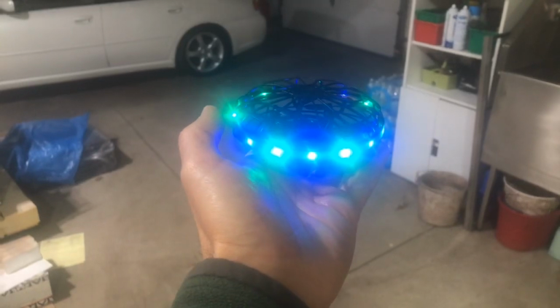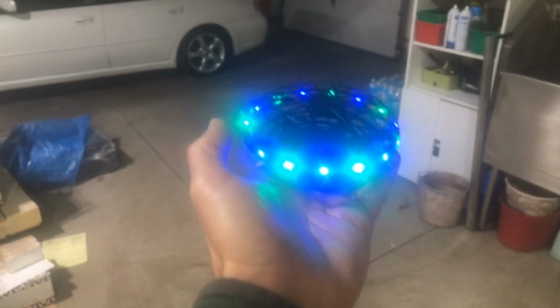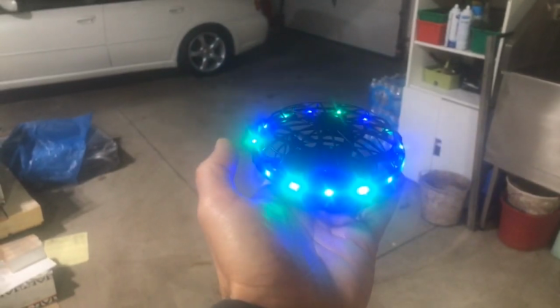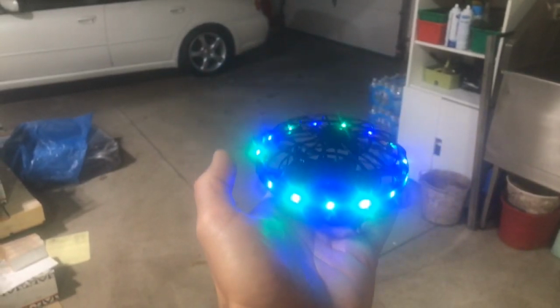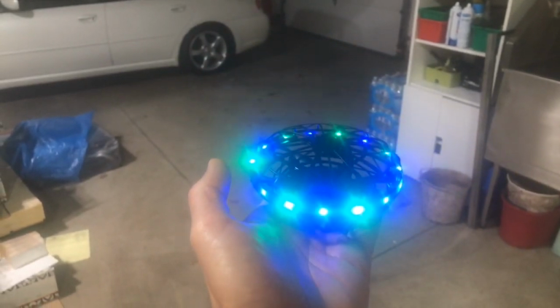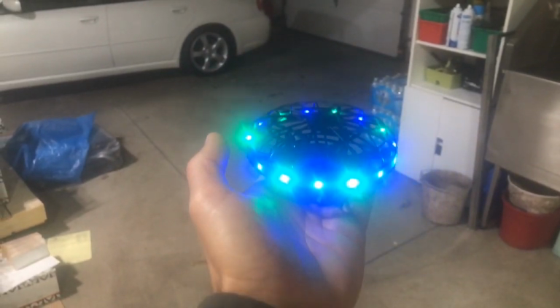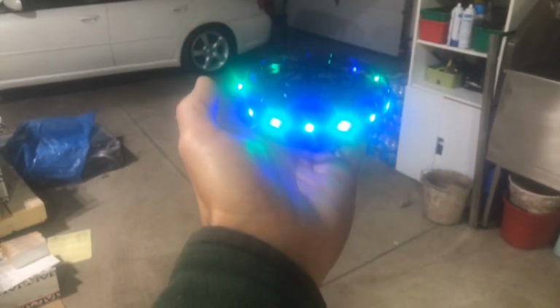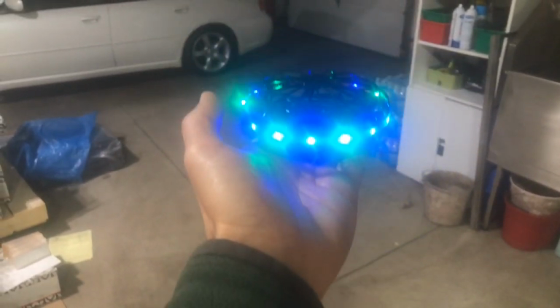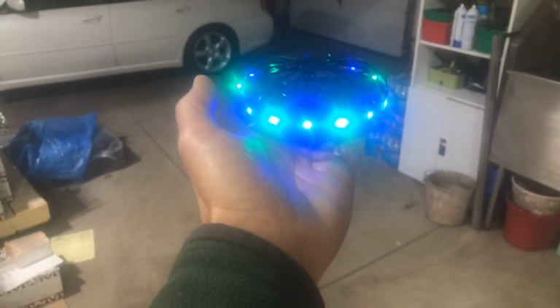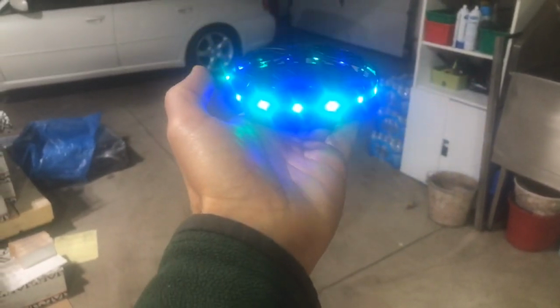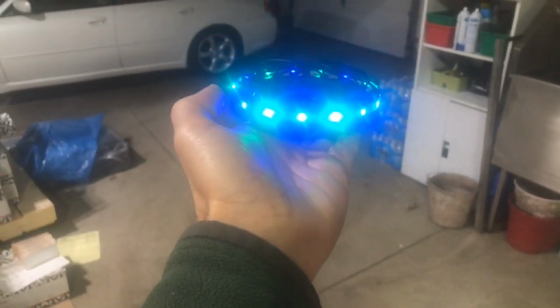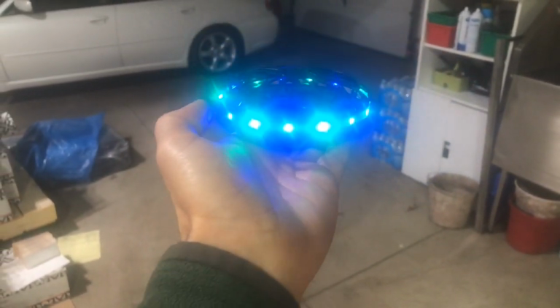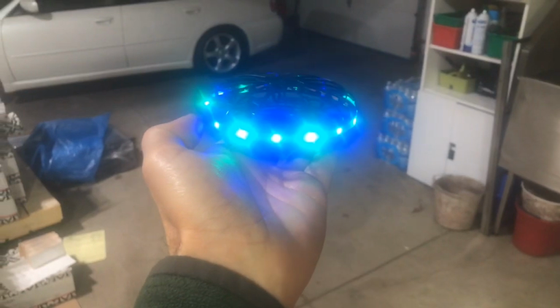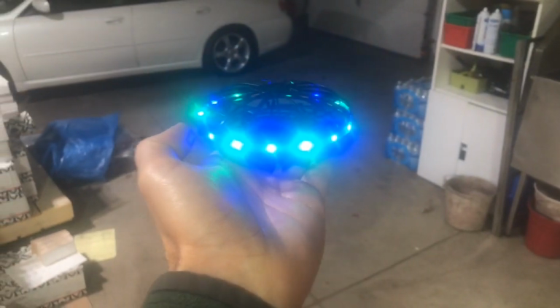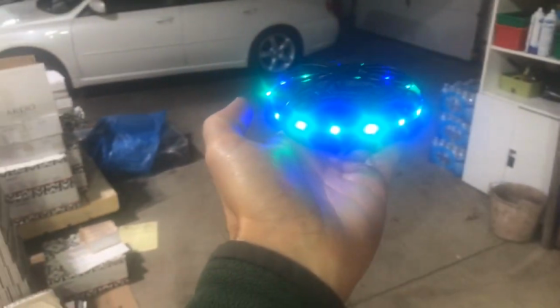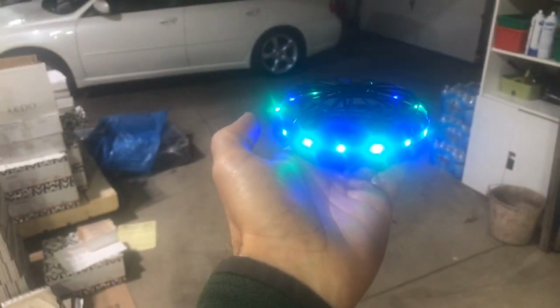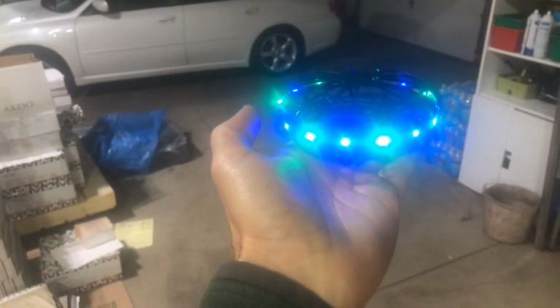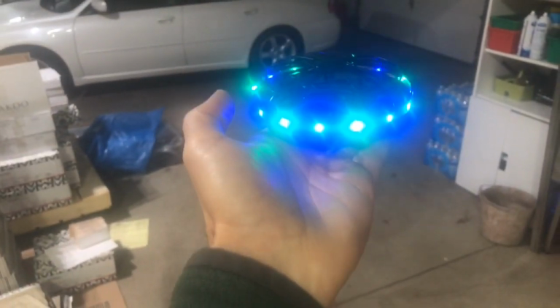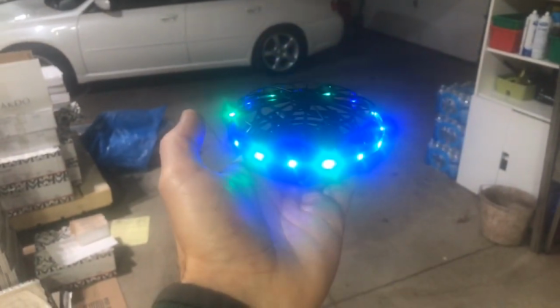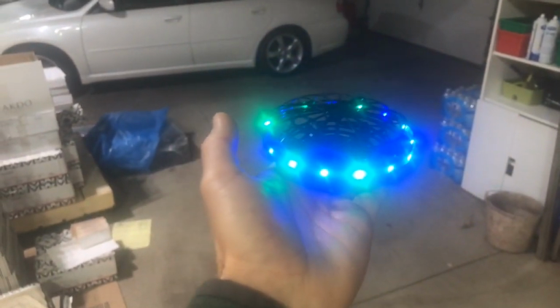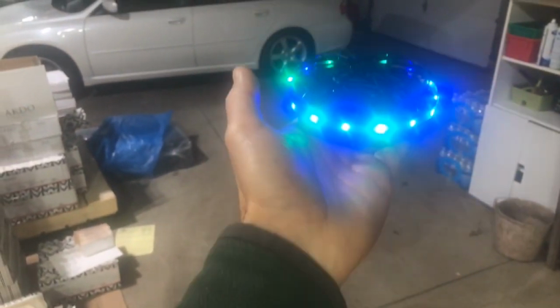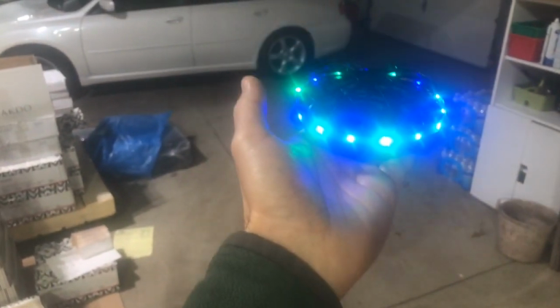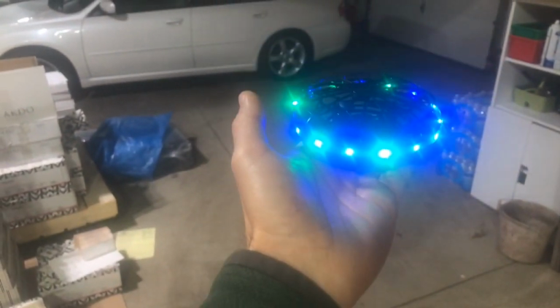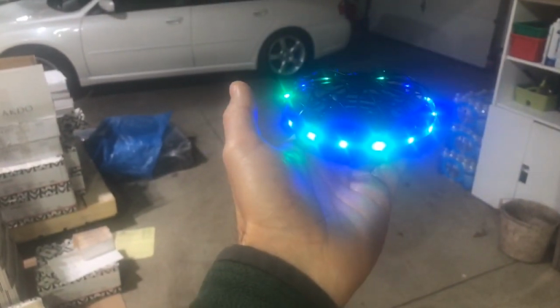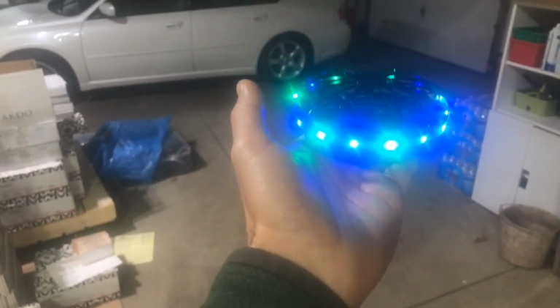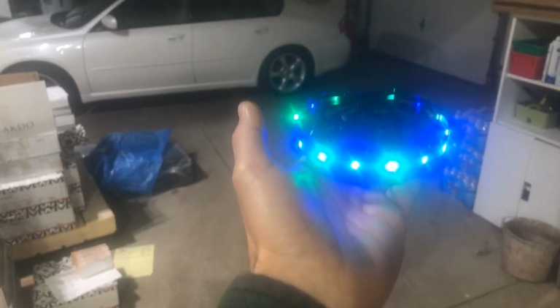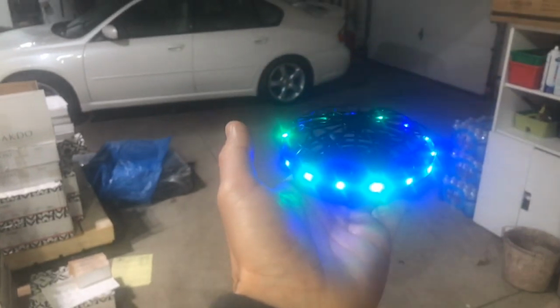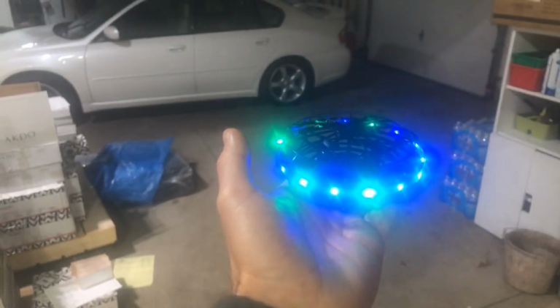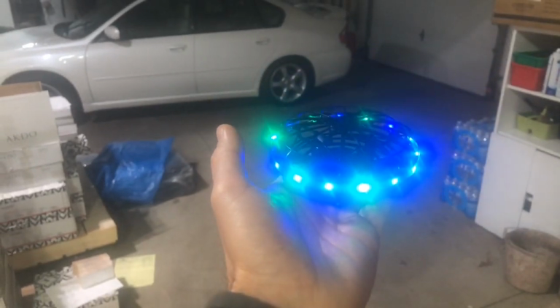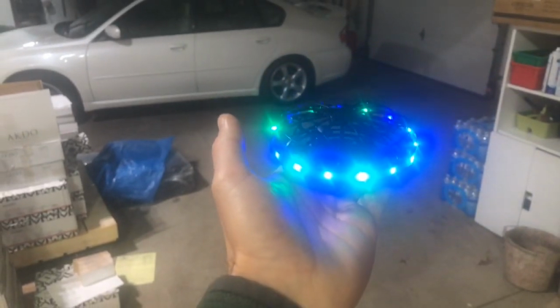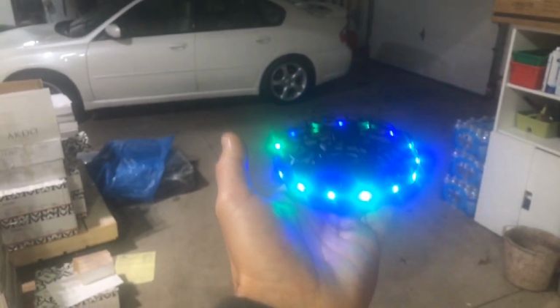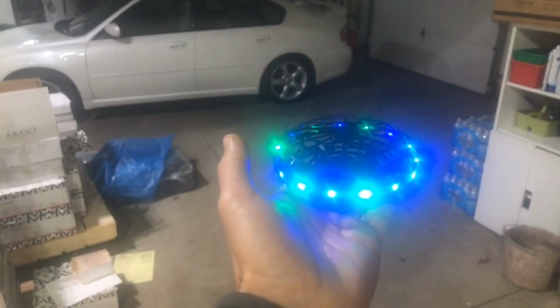All right, I got the Scoot drone all ready. I was just going to see how it works, and I just couldn't get it to start. I was following the directions, and then it finally says just drop it and it'll take off. So let's drop it and see what happens.